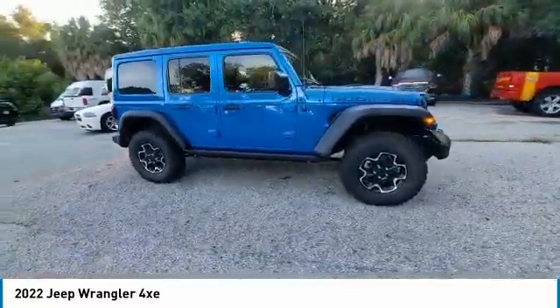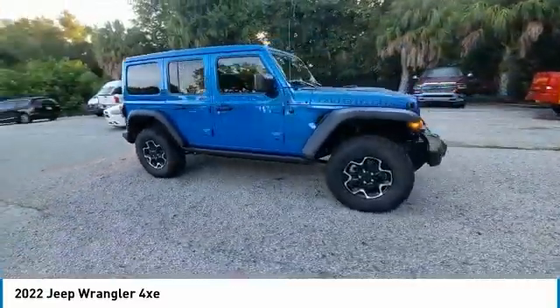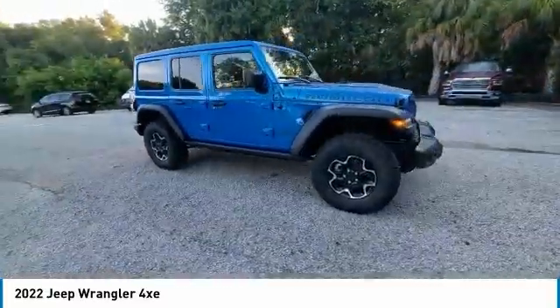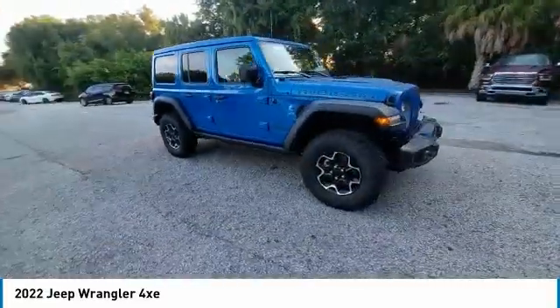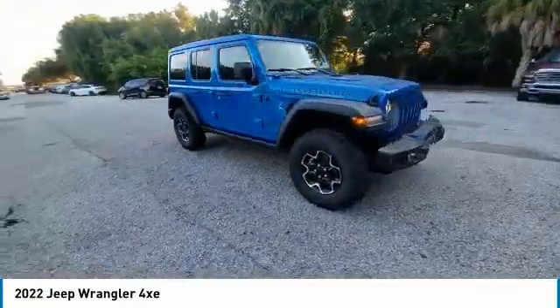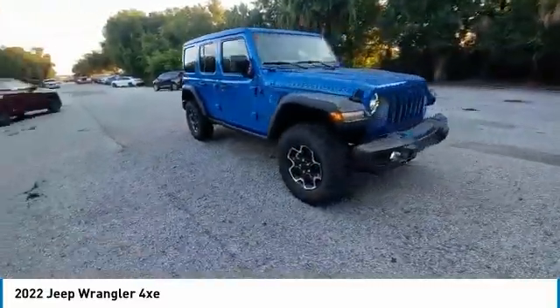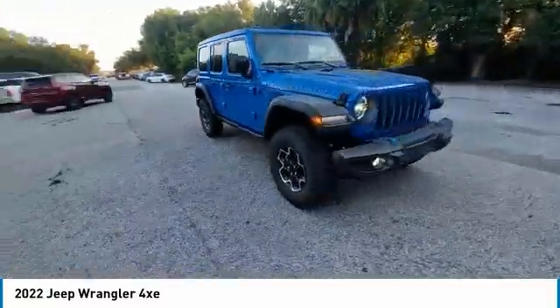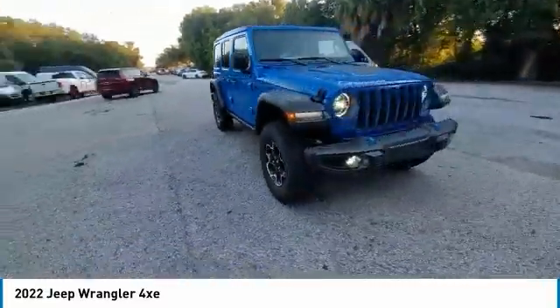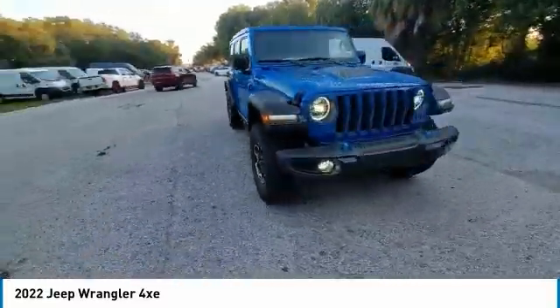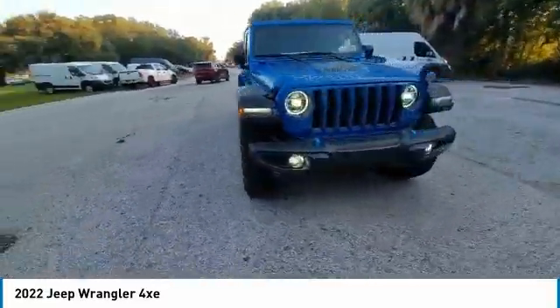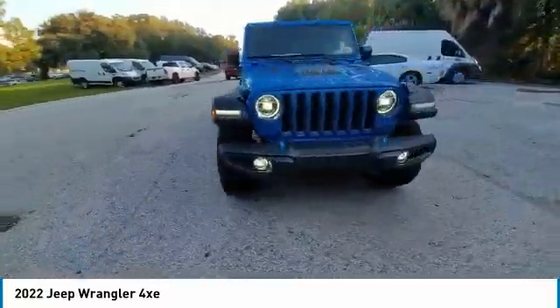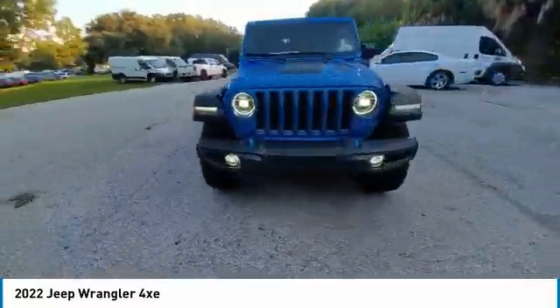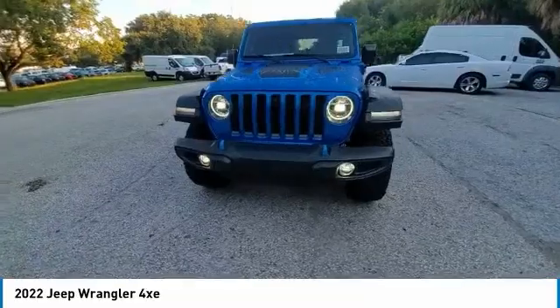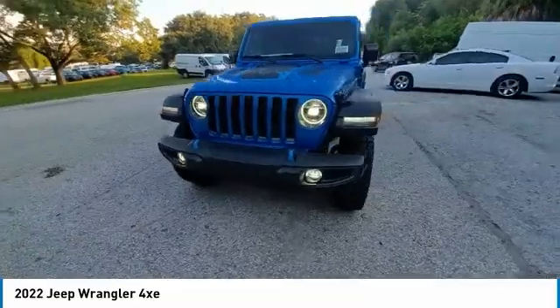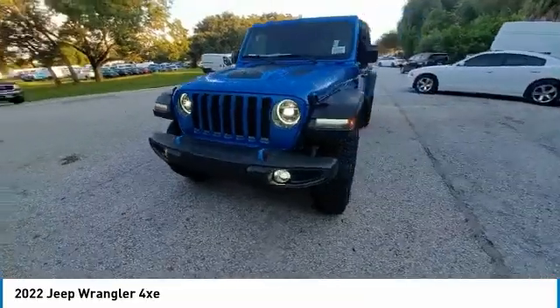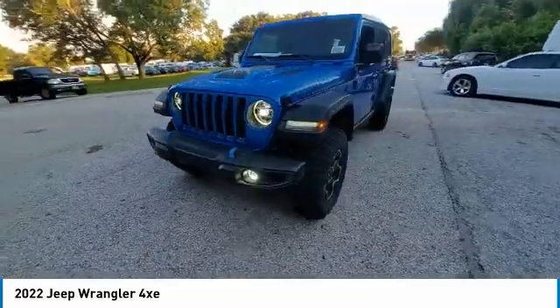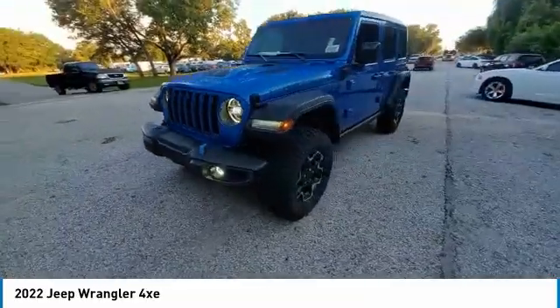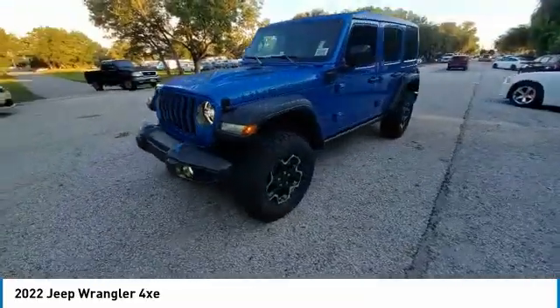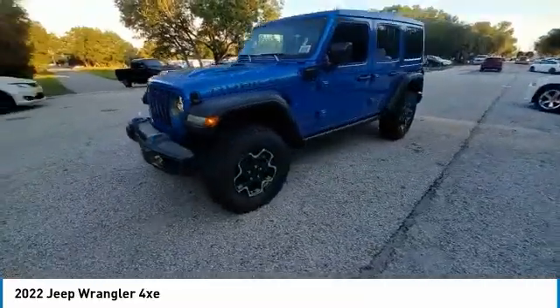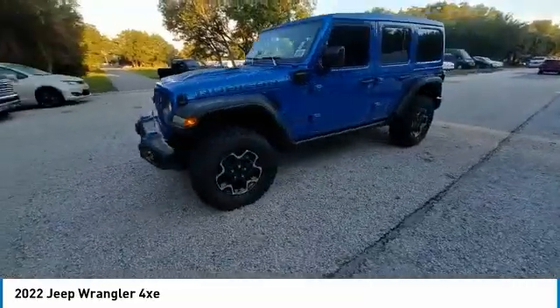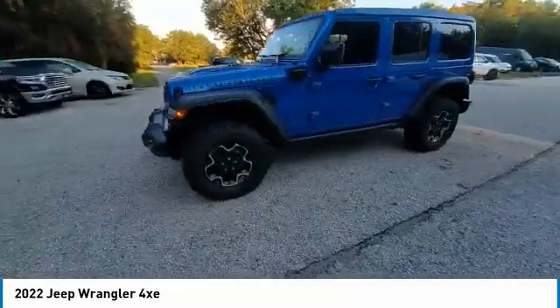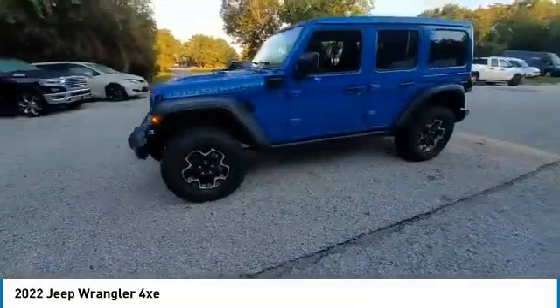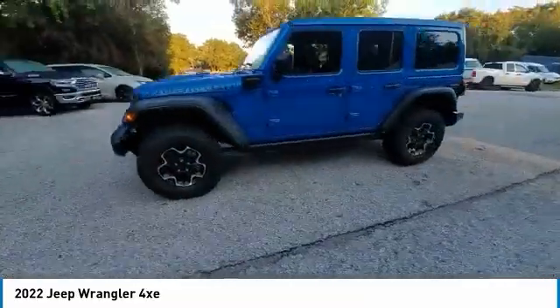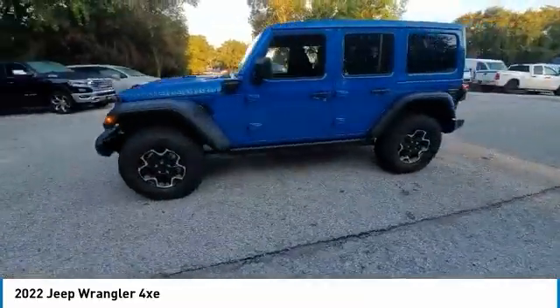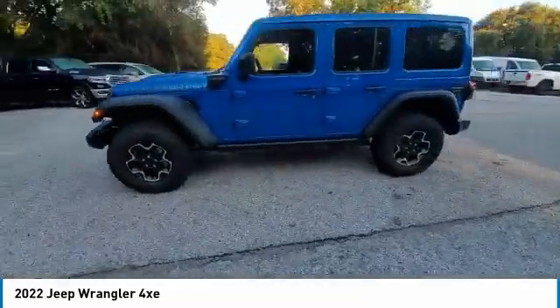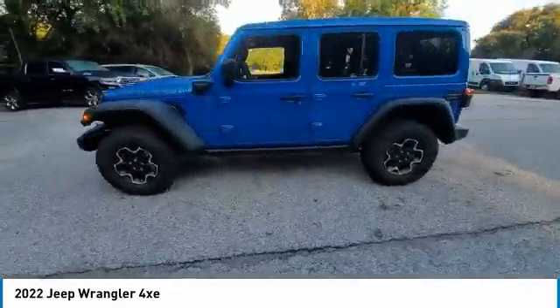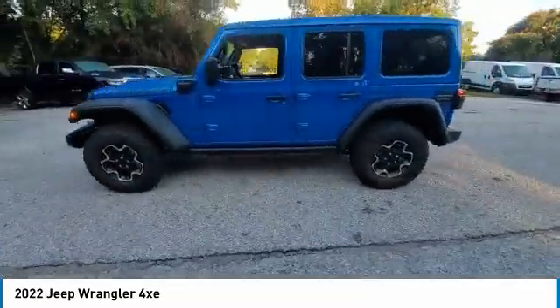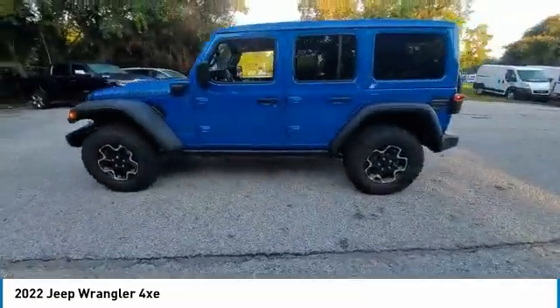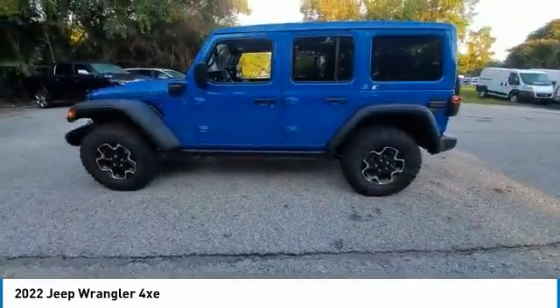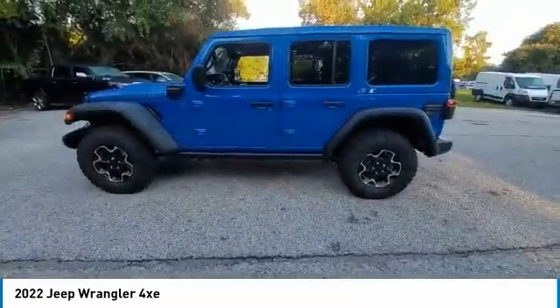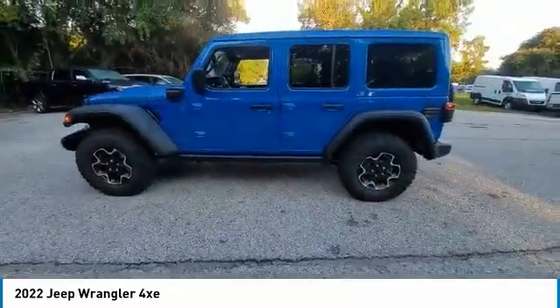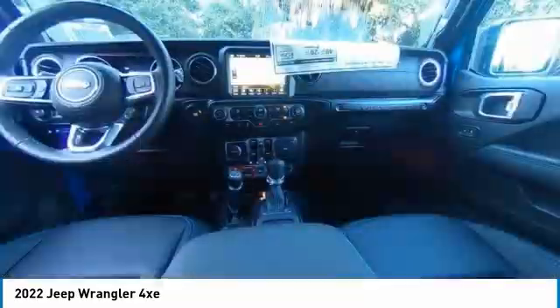Visit the dealership today and see this vehicle firsthand. This vehicle has less than 100 miles. Here are some of this vehicle's great options.